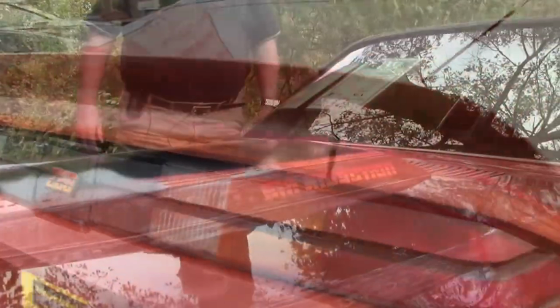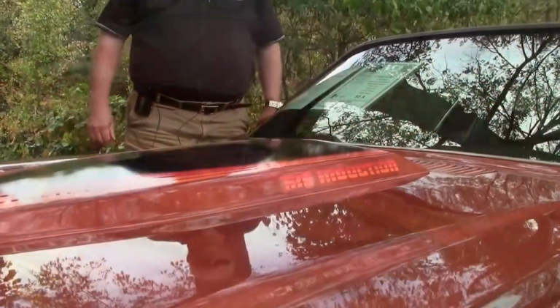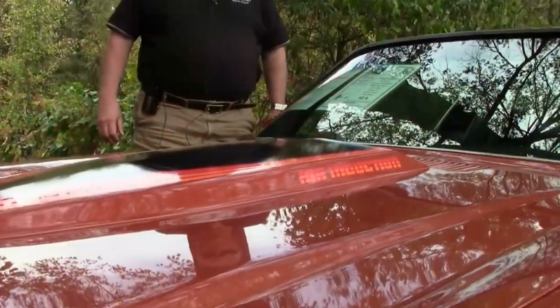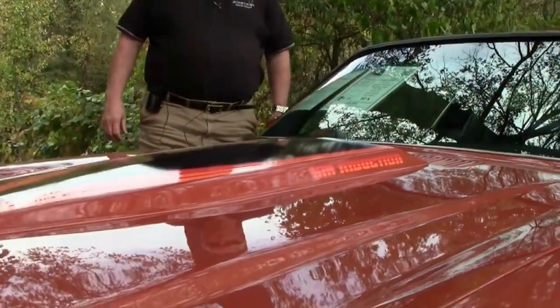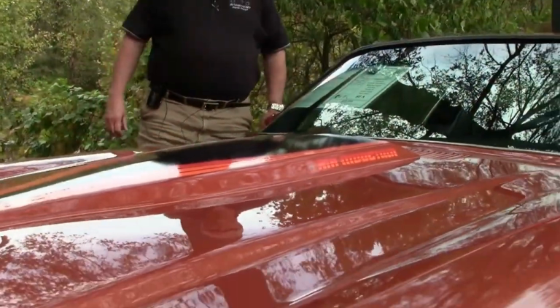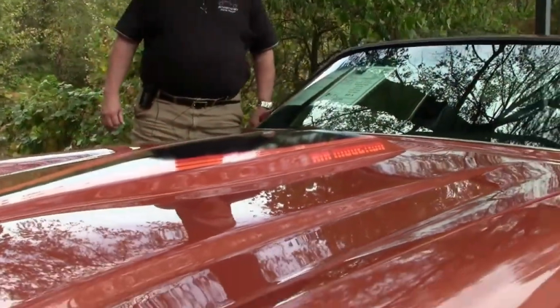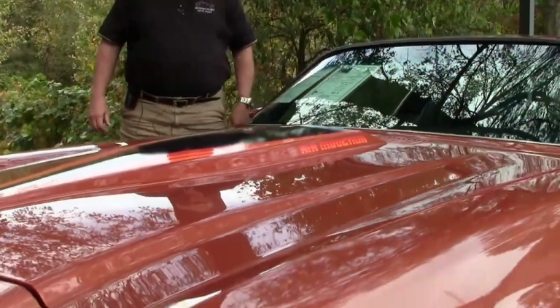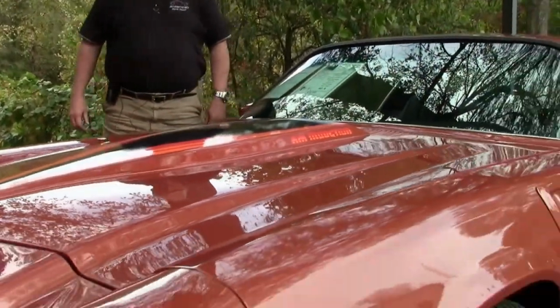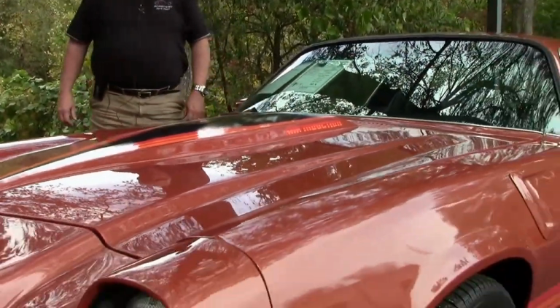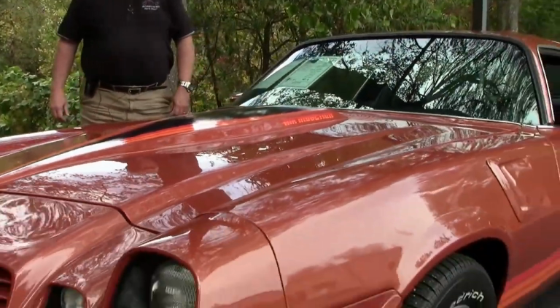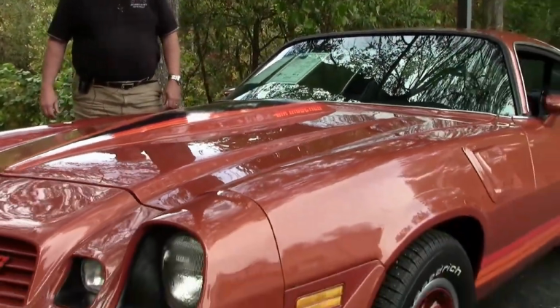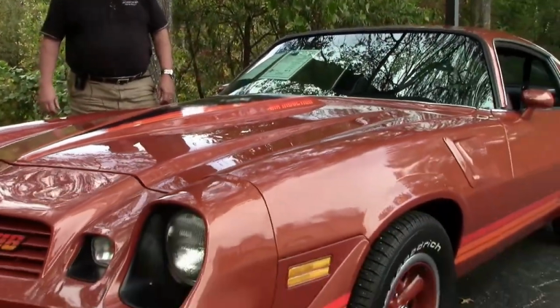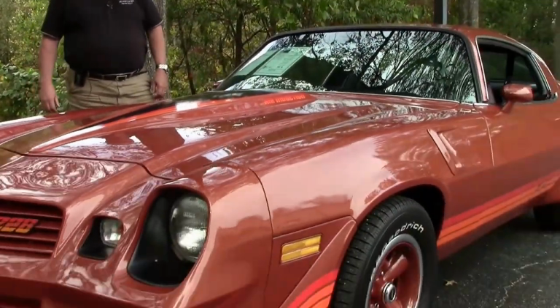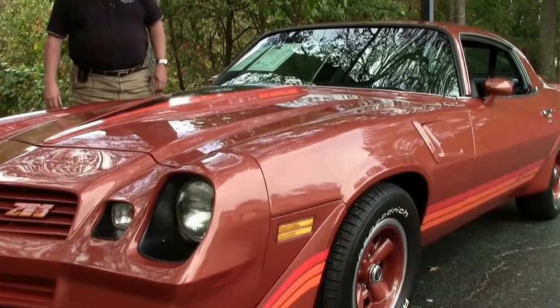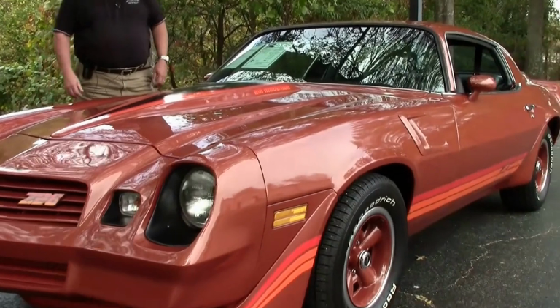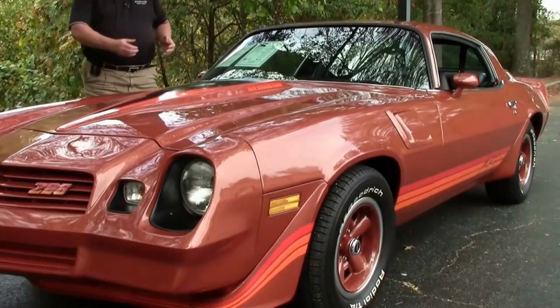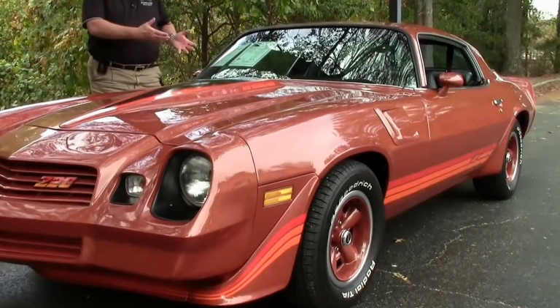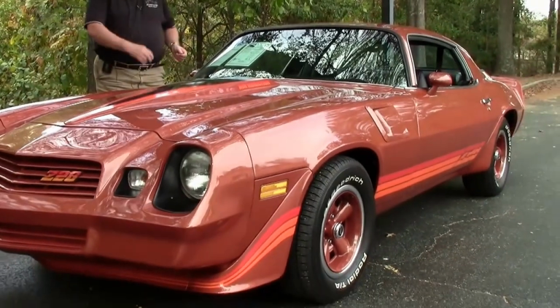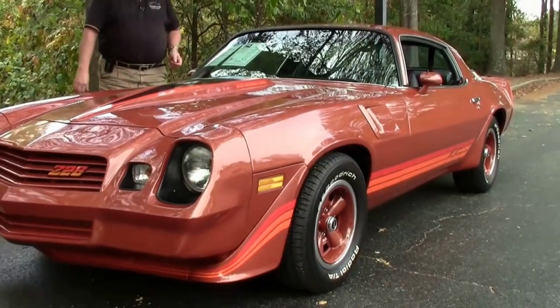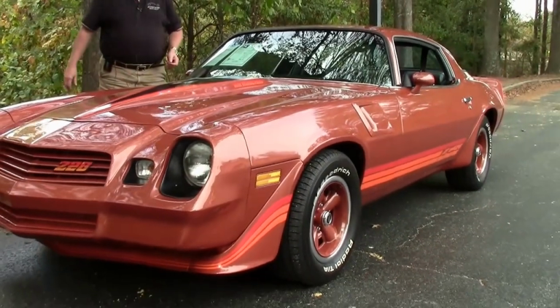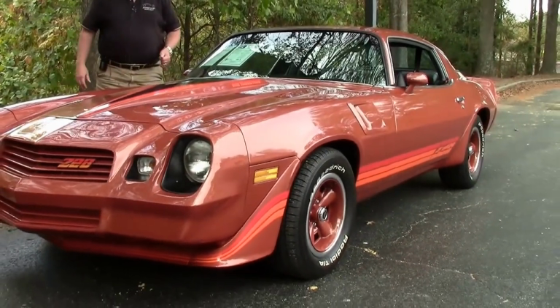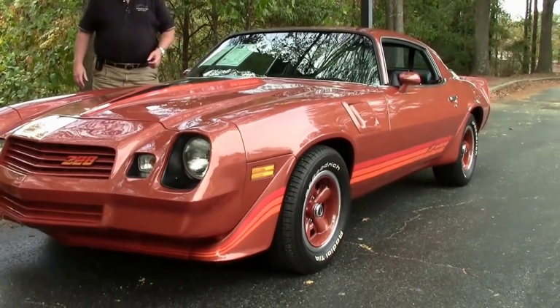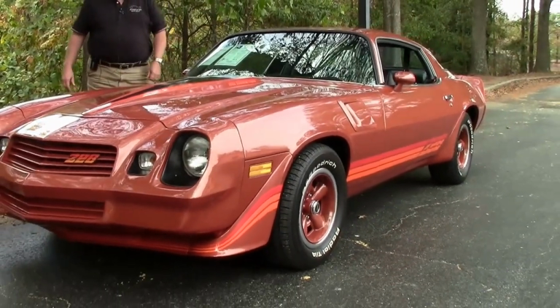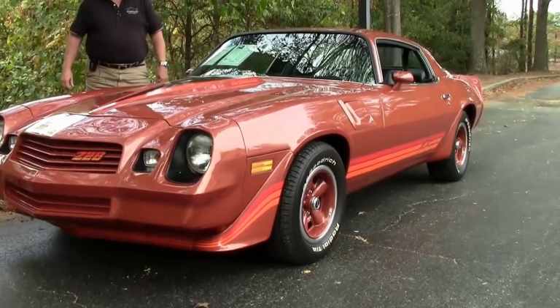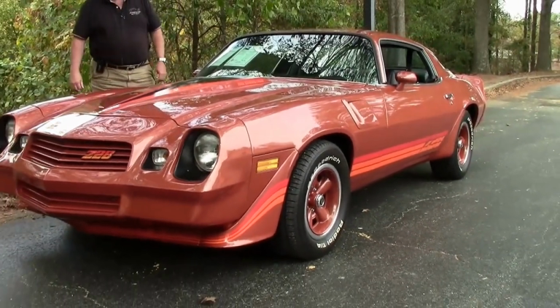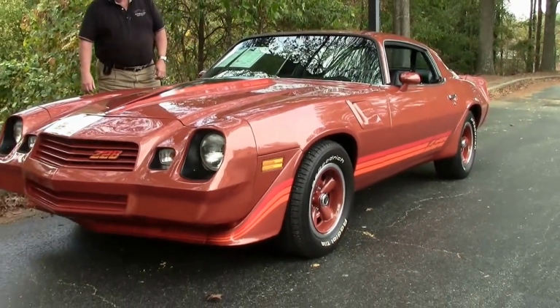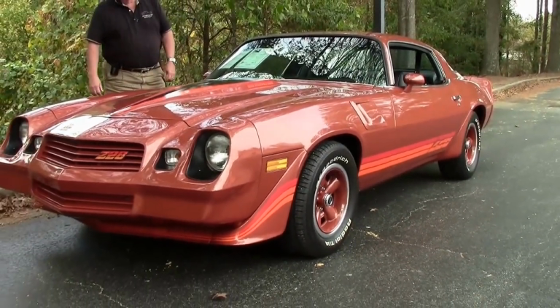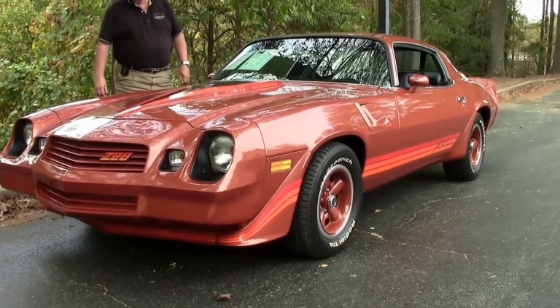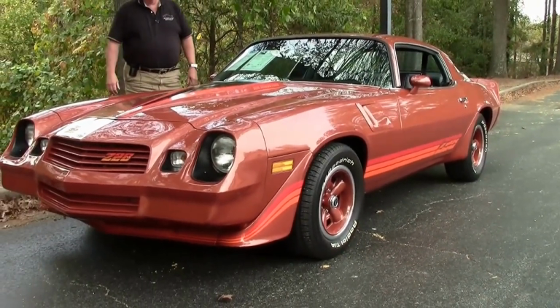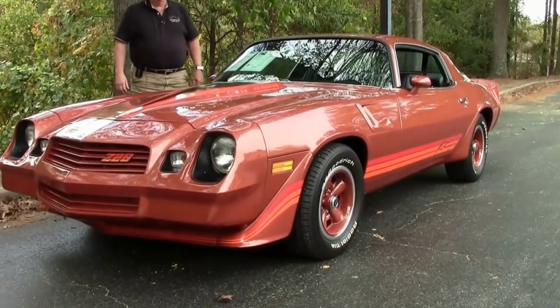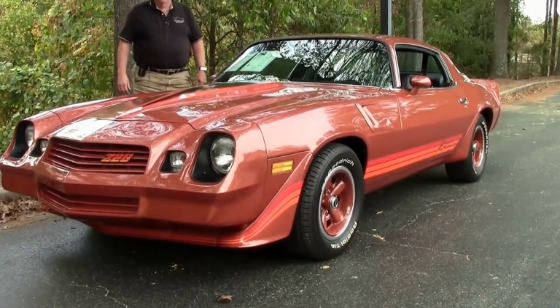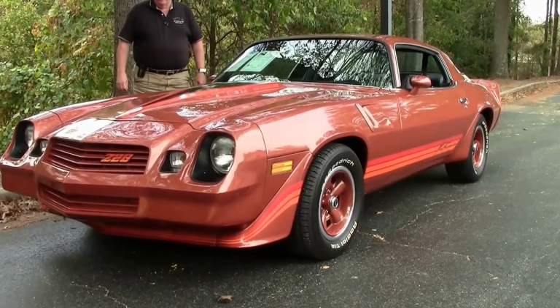Hello folks, welcome to Buy Yvette, Atlanta, Georgia. My name is Rick Engel. Today I'm going to show you this 1980 Camaro Z28.